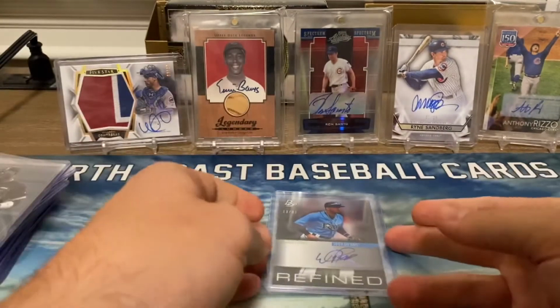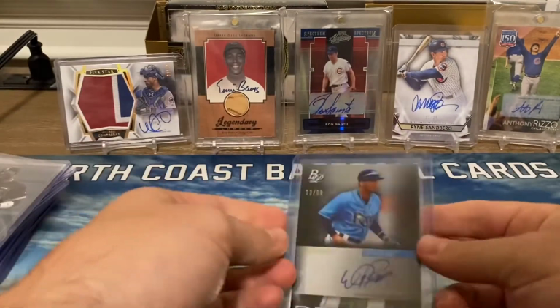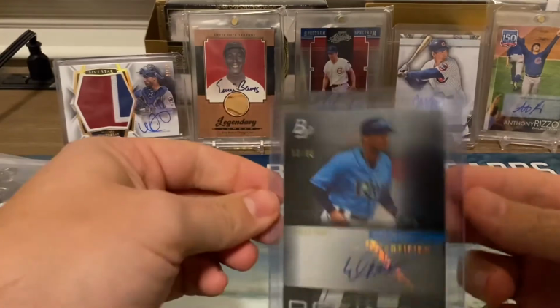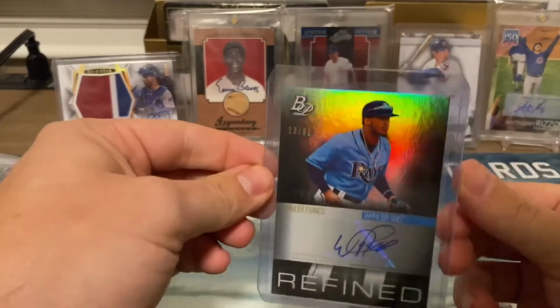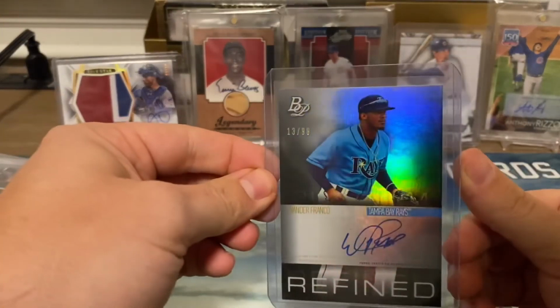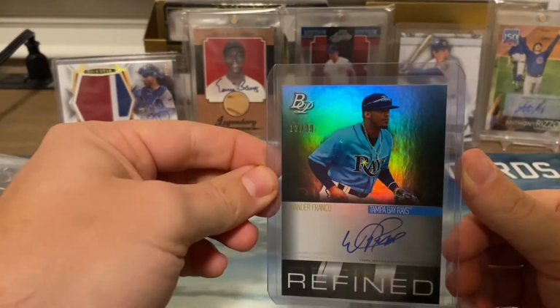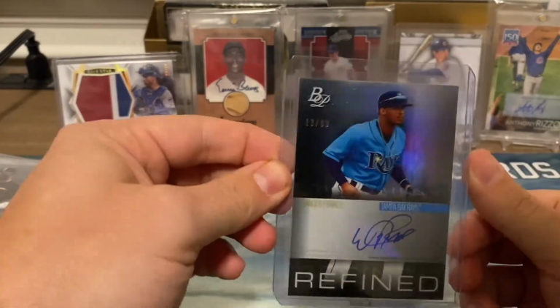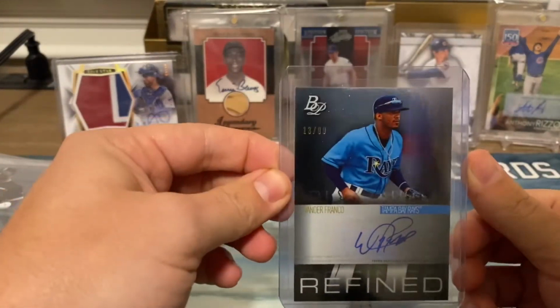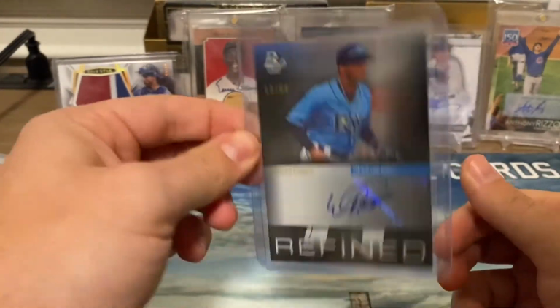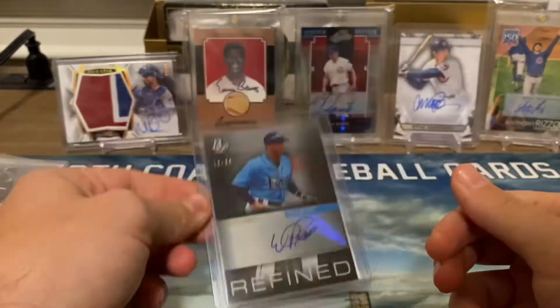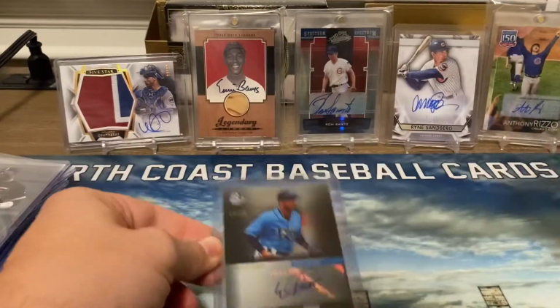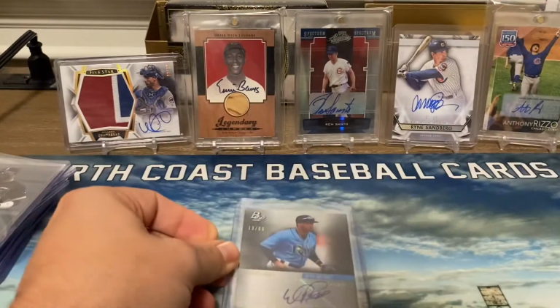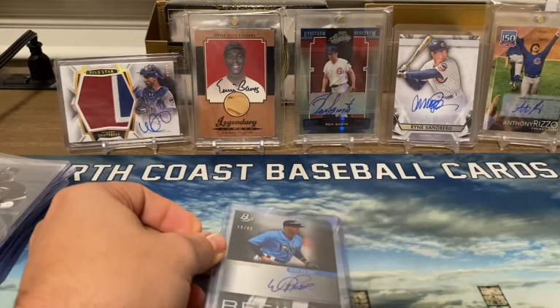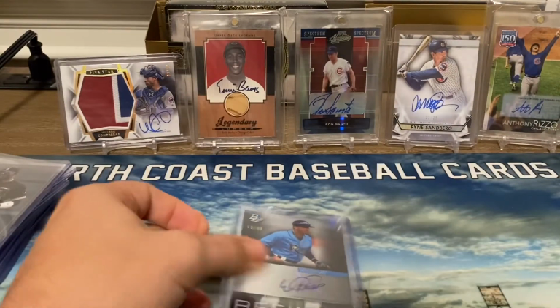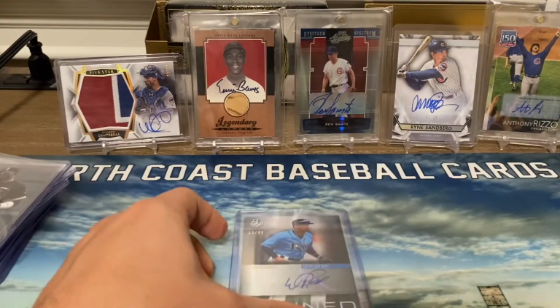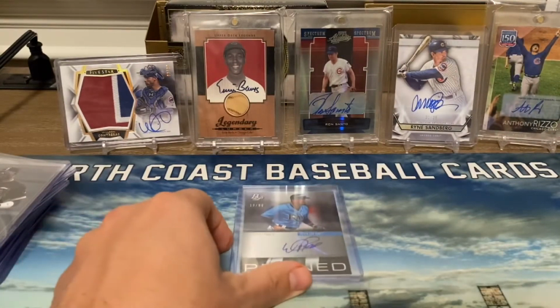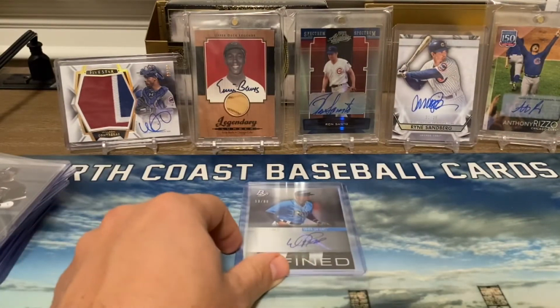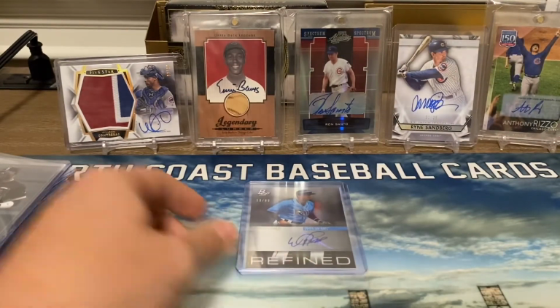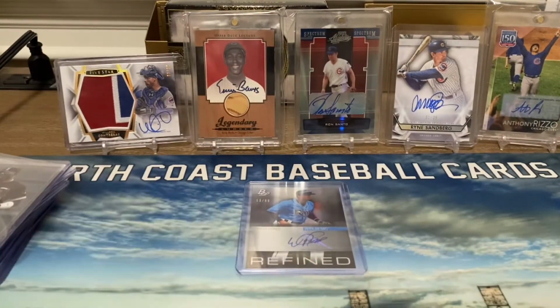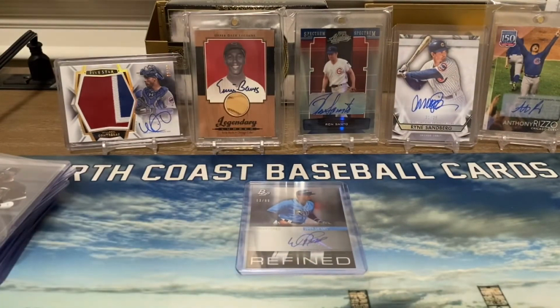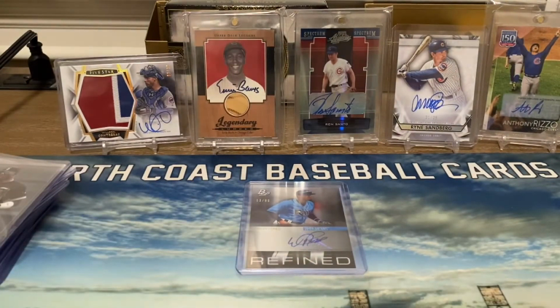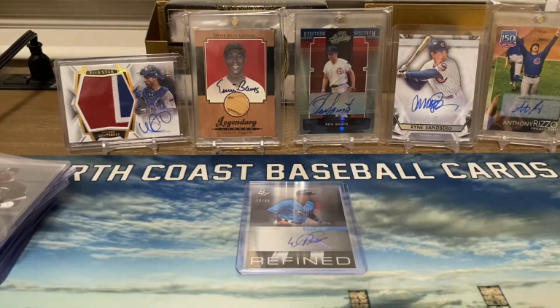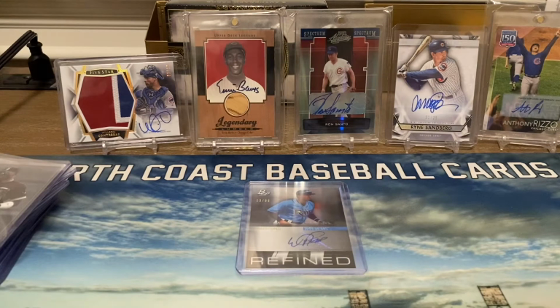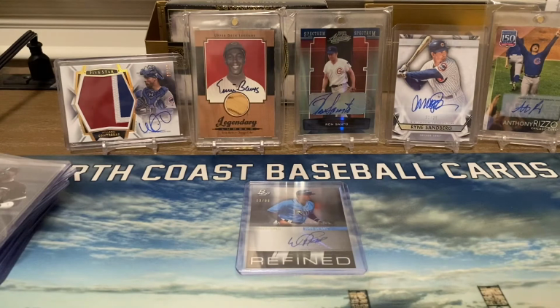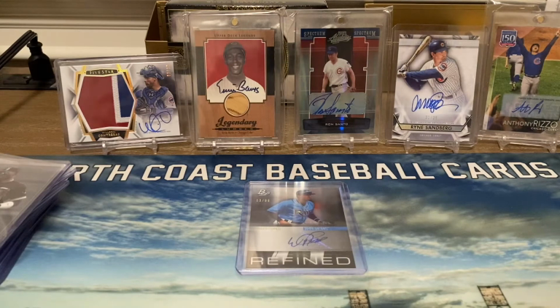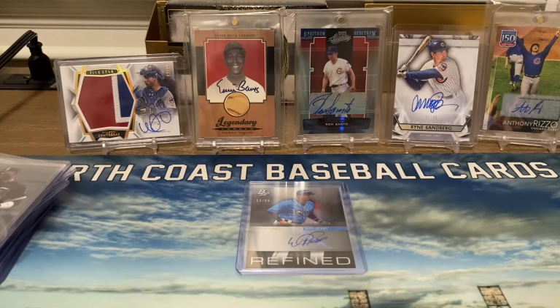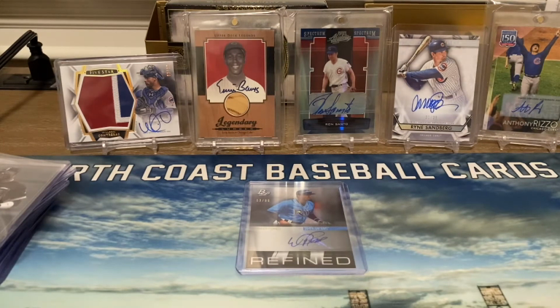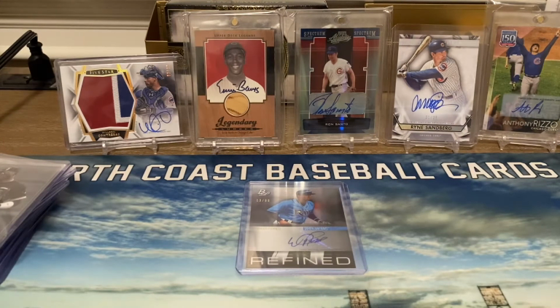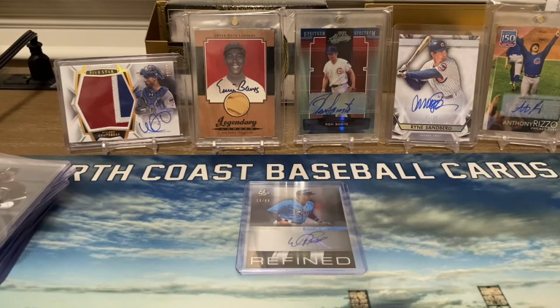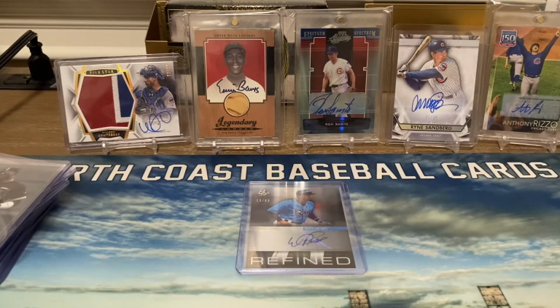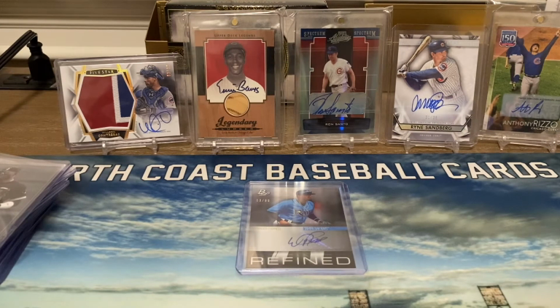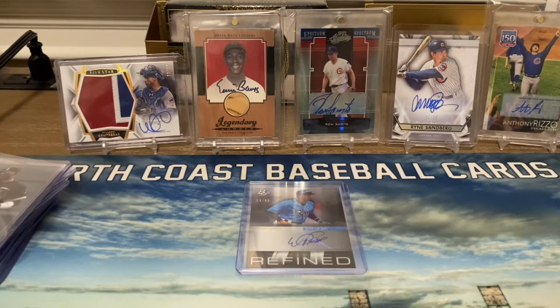Very cool, very happy to get this card. I do not have a Wander Franco autograph yet, so that's awesome. That kind of reminds me that Bowman Draft is coming out today — I have one in the mail. But I wanted to share with you guys a can't-miss prospect.